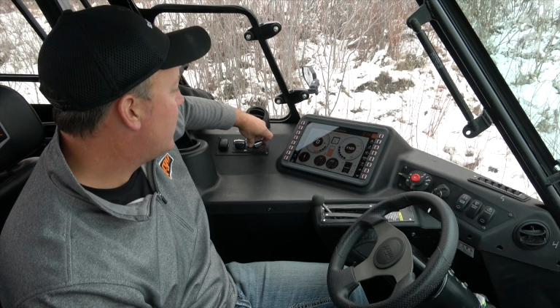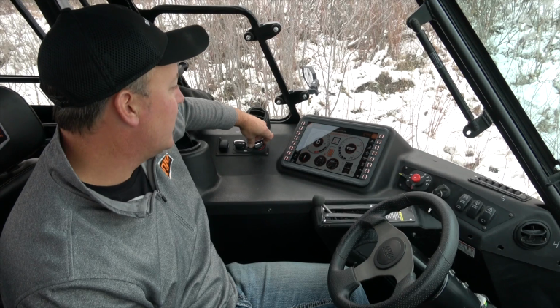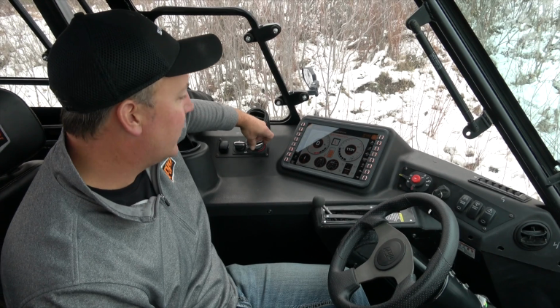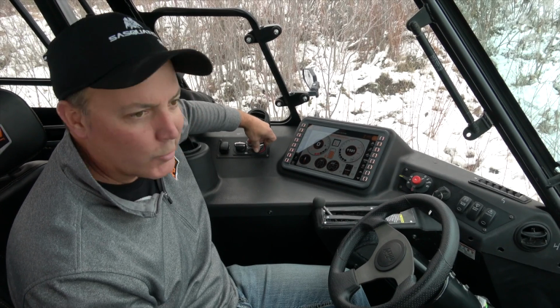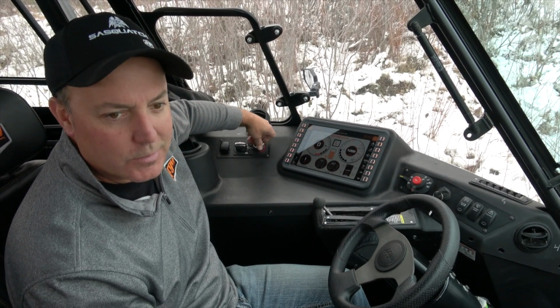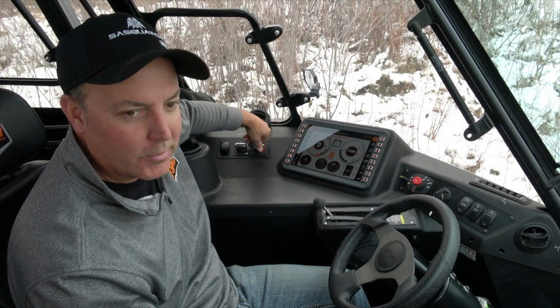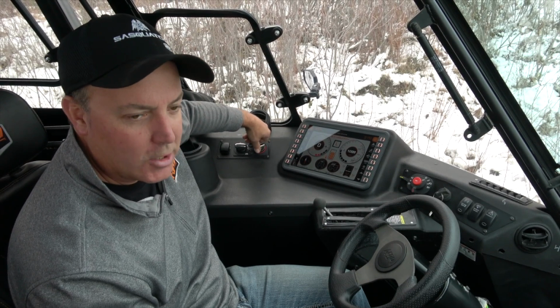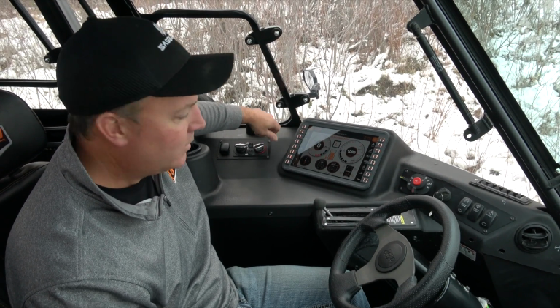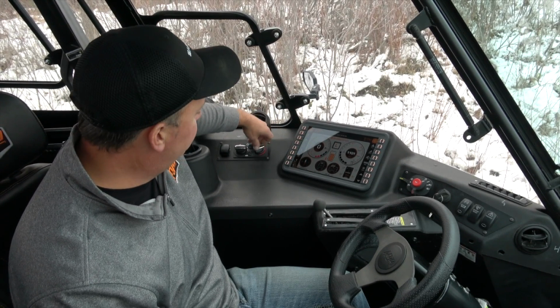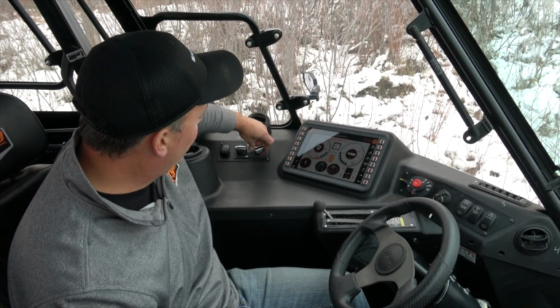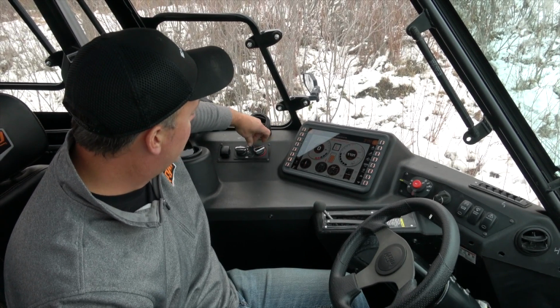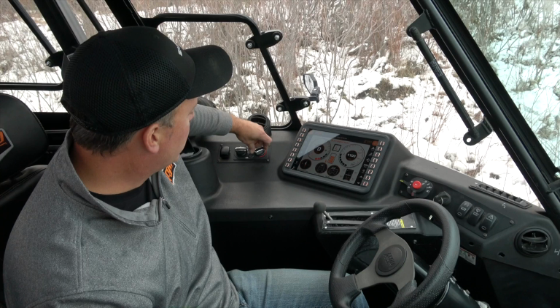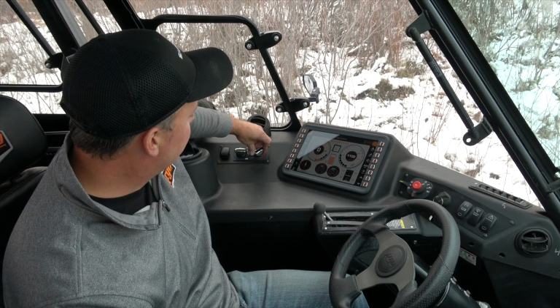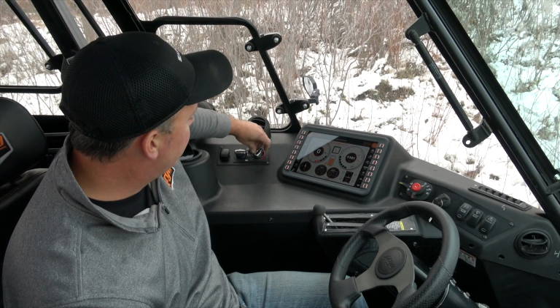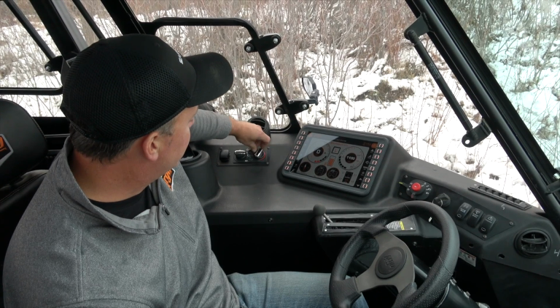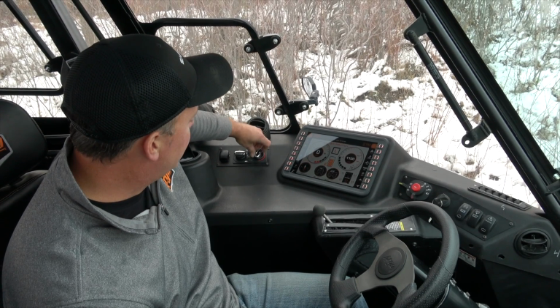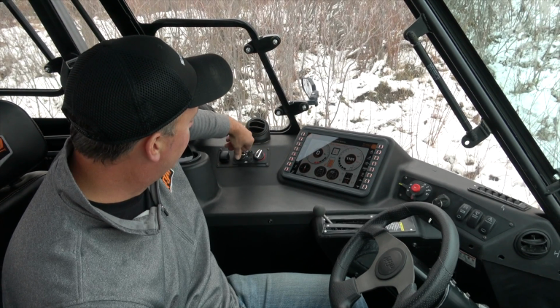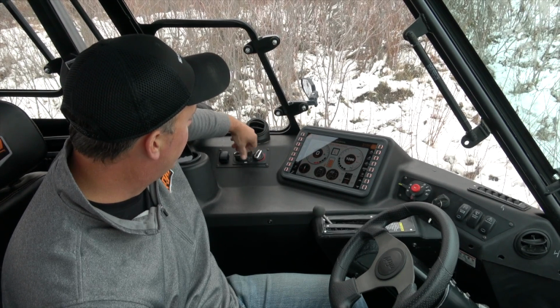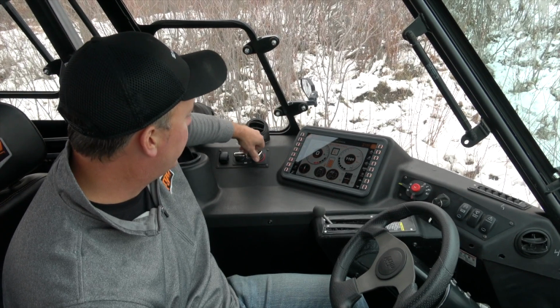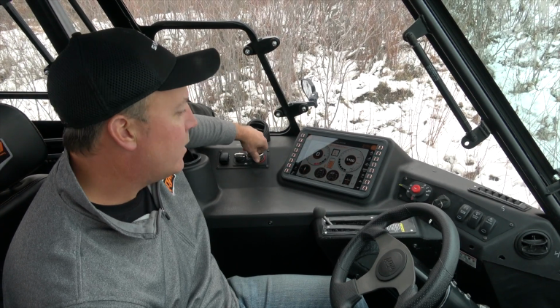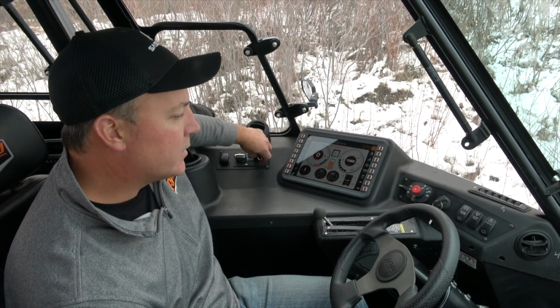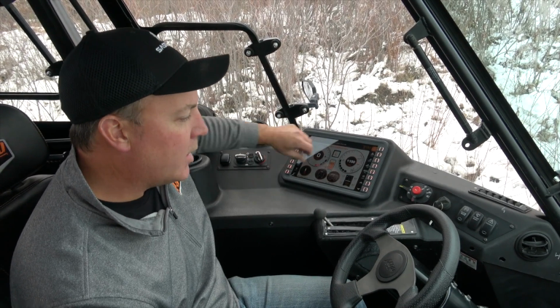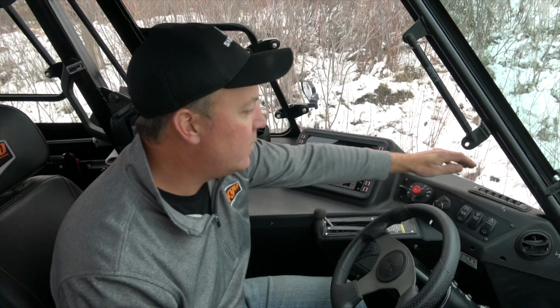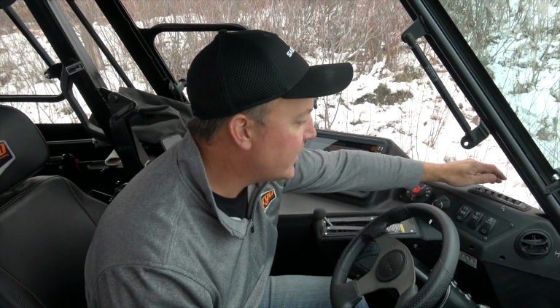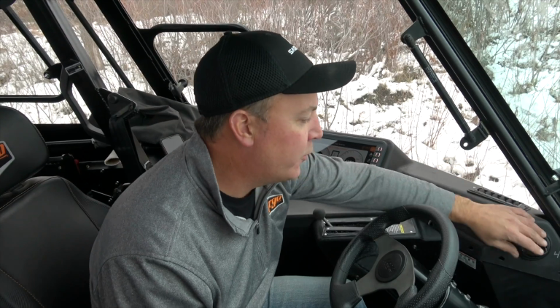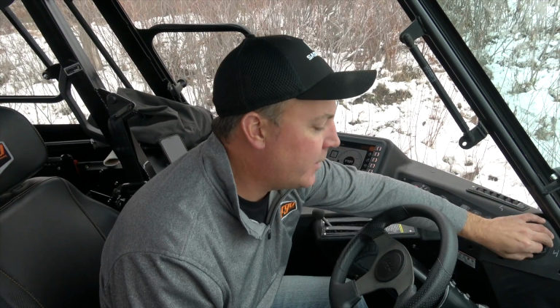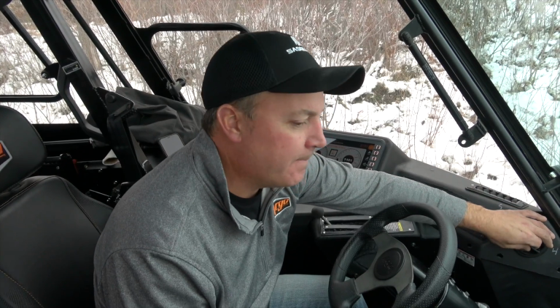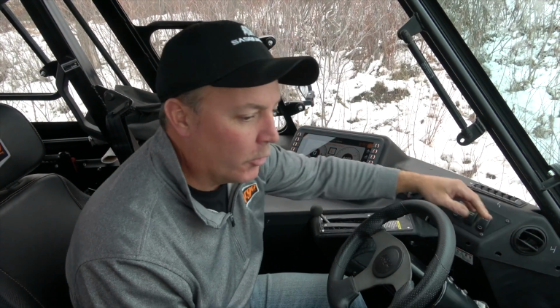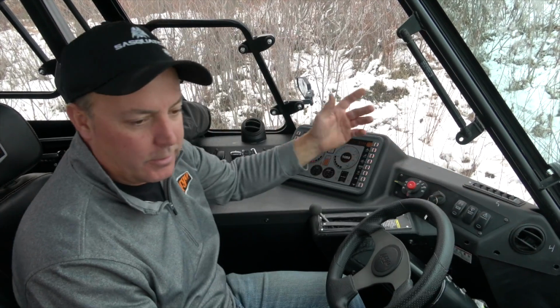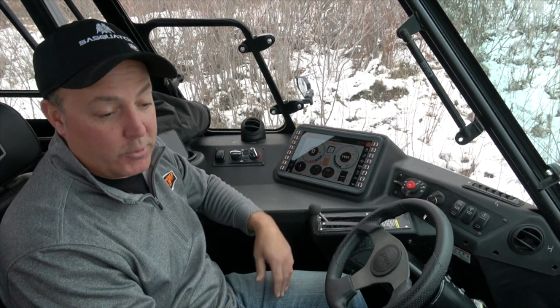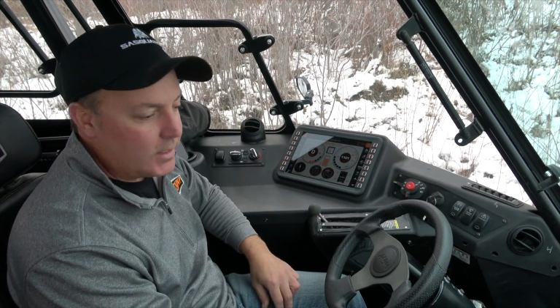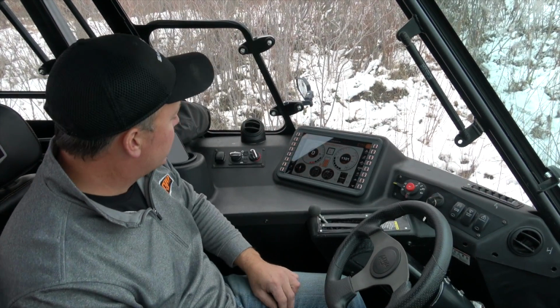Today it's about 20 to 25 degrees out and we were cooking ourselves out of here, so we had to turn the heat down to low on the way out. It's got great heat — lots of output, both for heat and air conditioning.